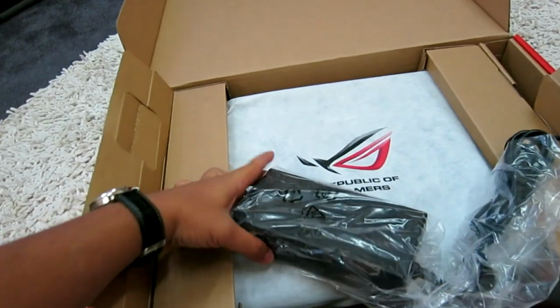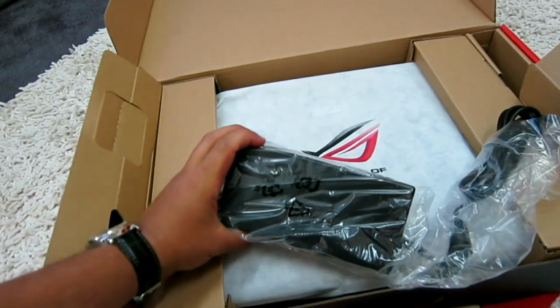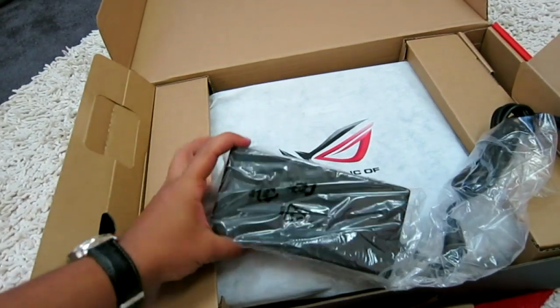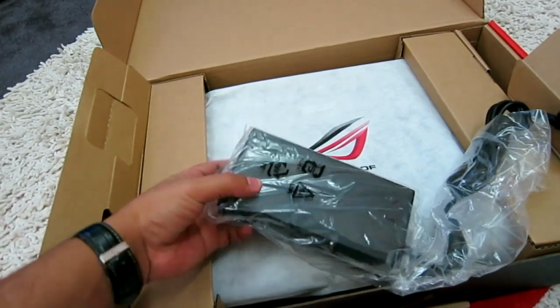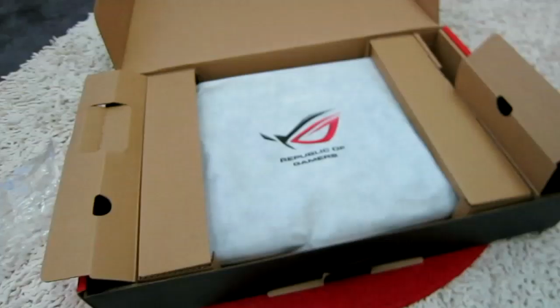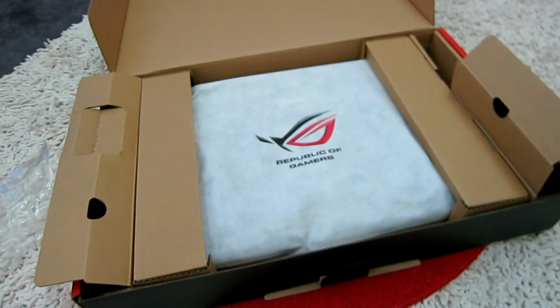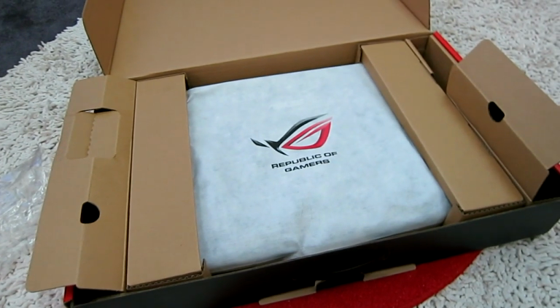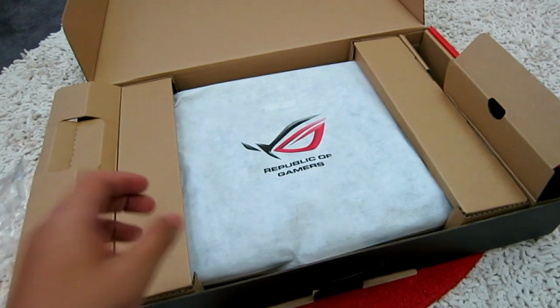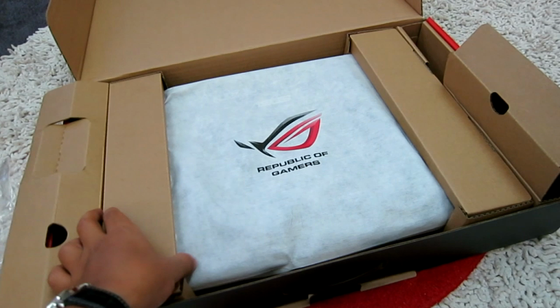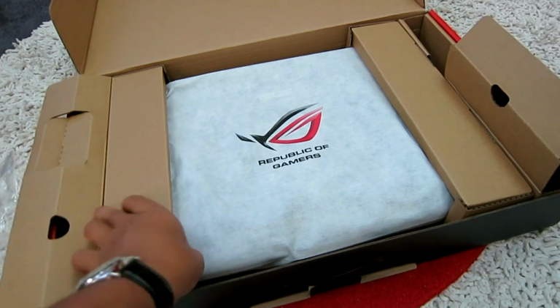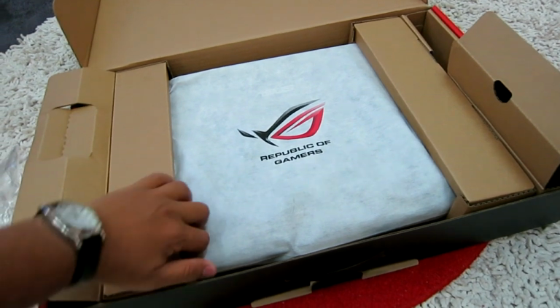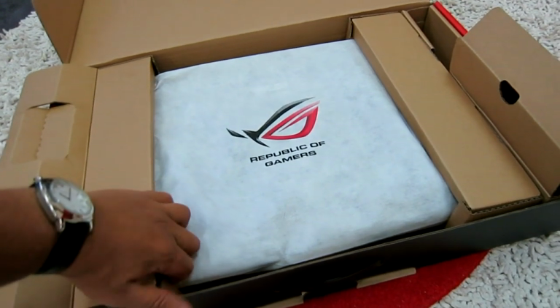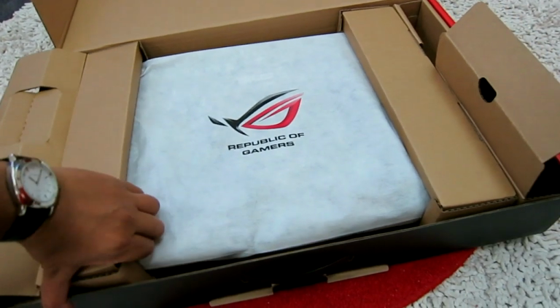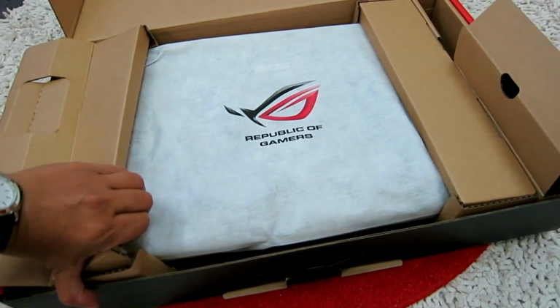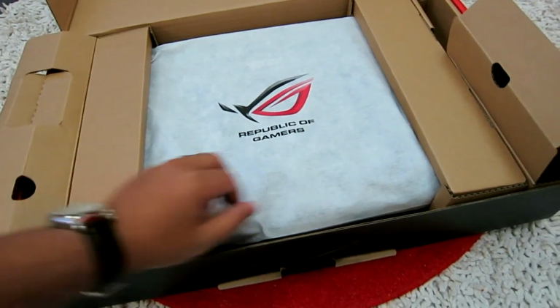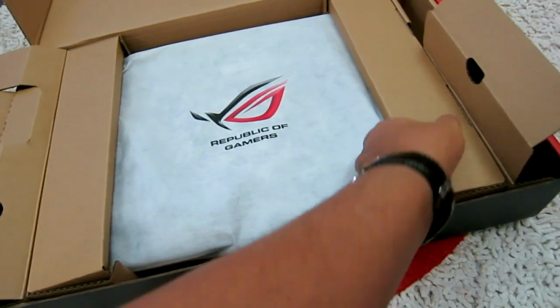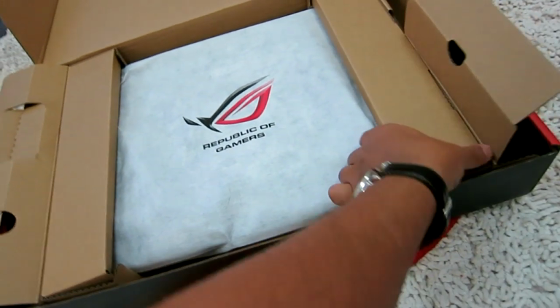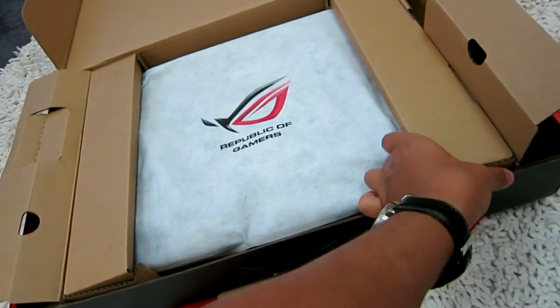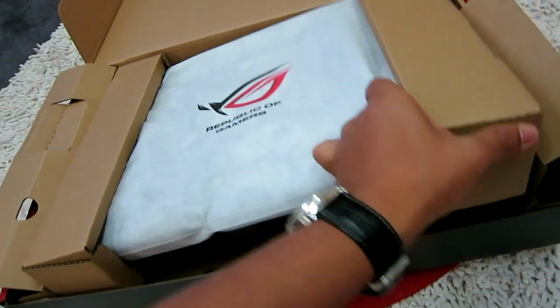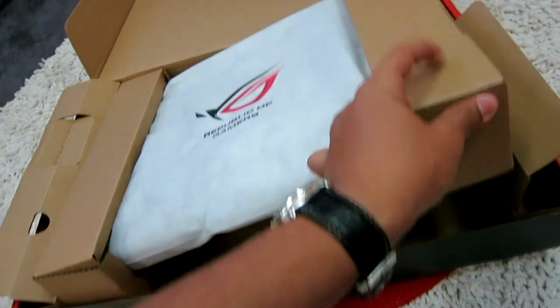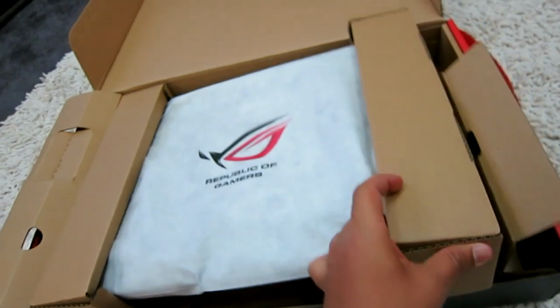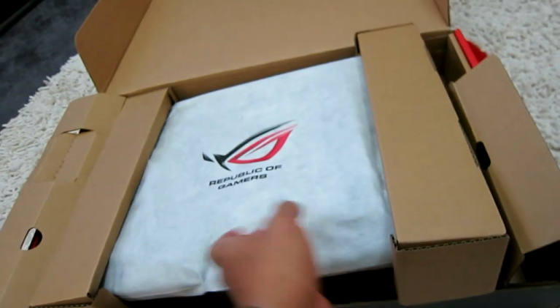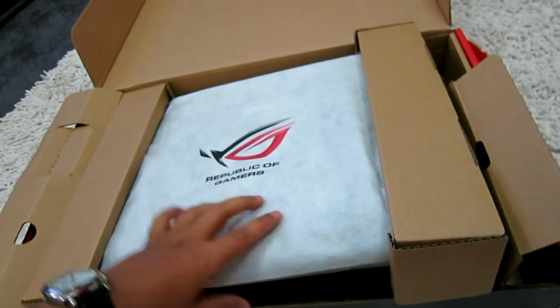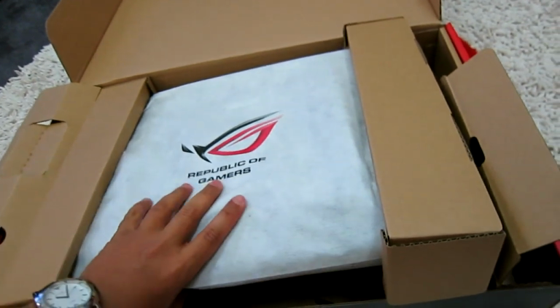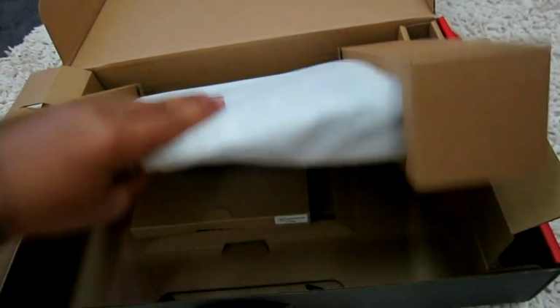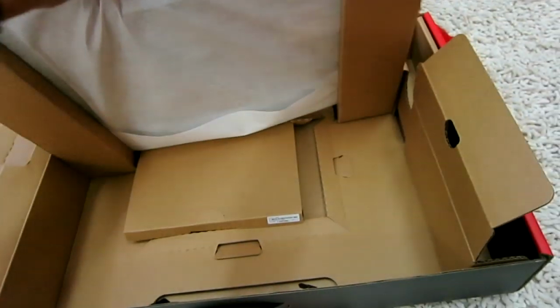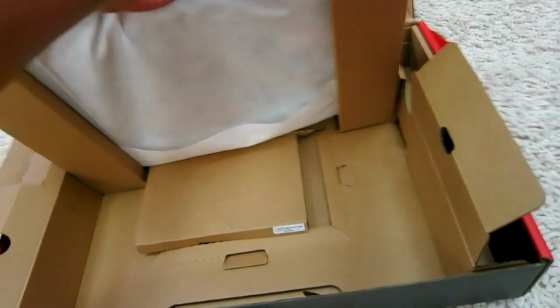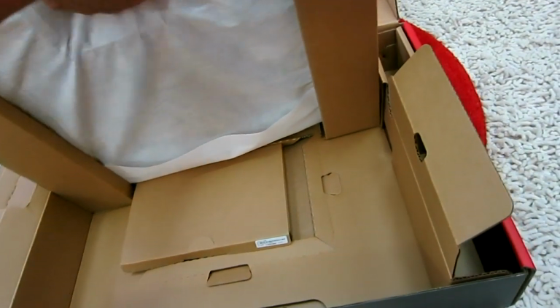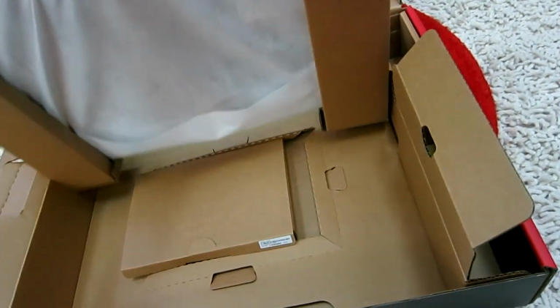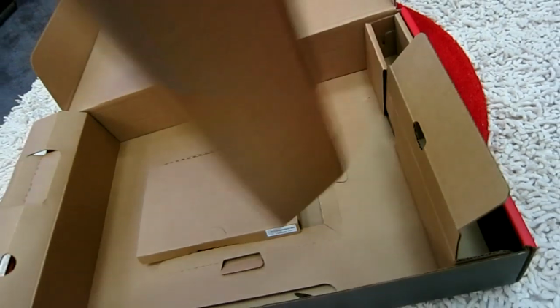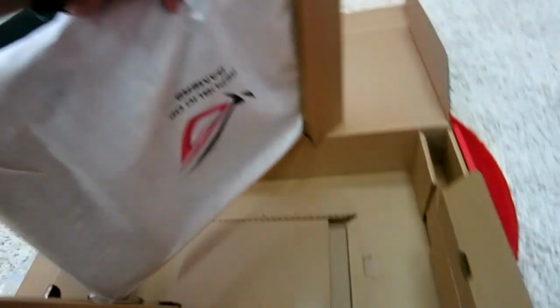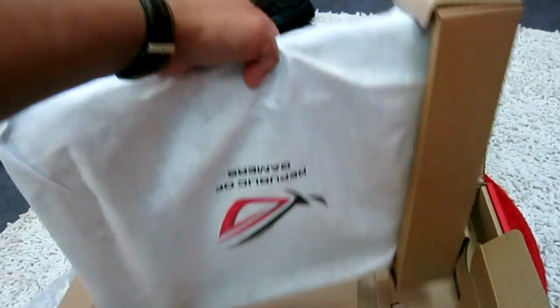As you can see it has the protective sleeve with the Republic of Gamers logo on it, so it keeps the laptop safe from scratches.